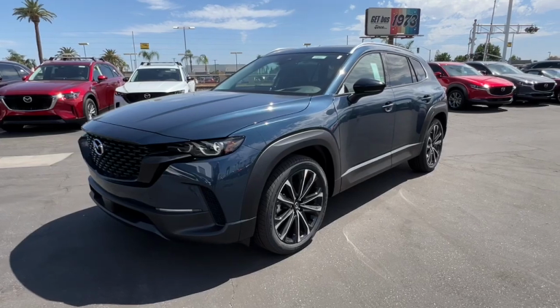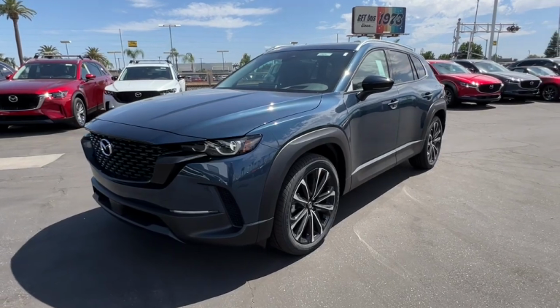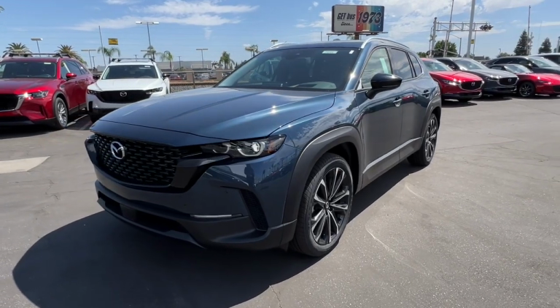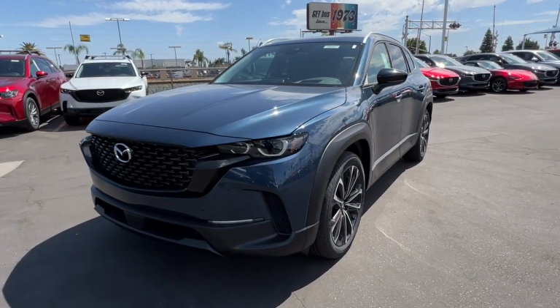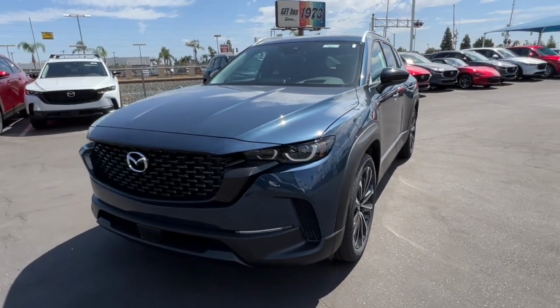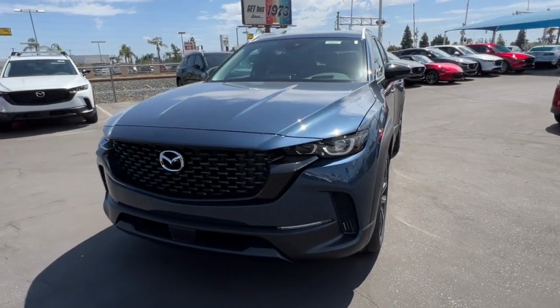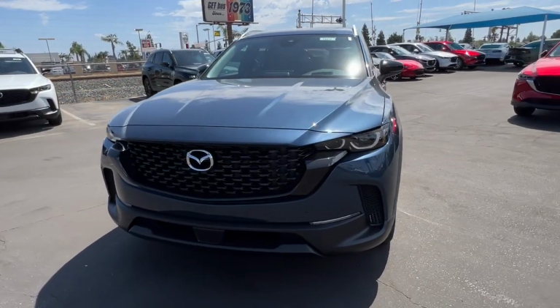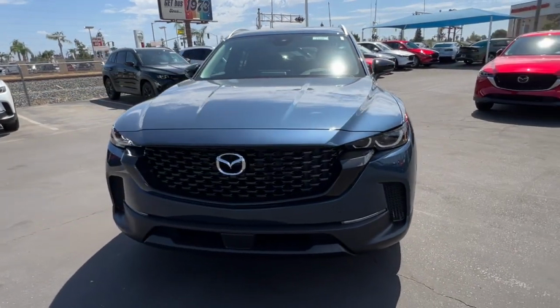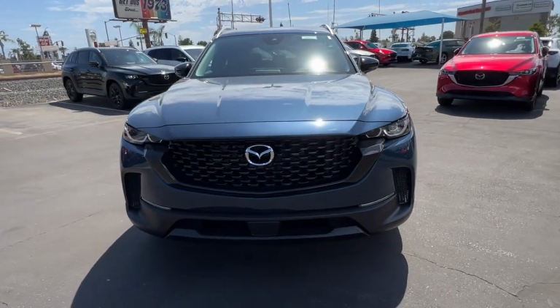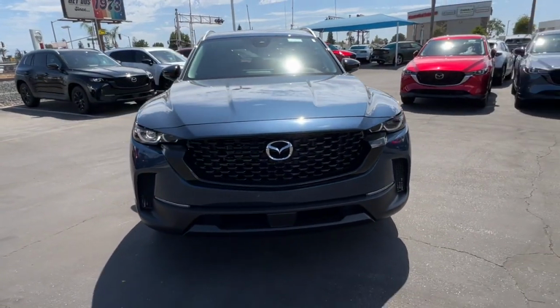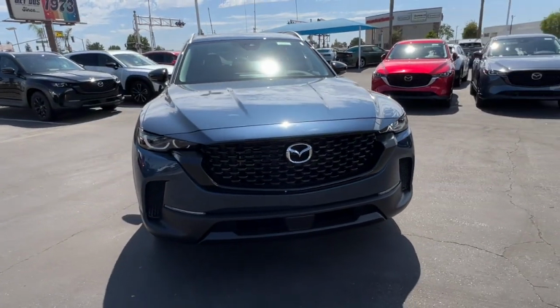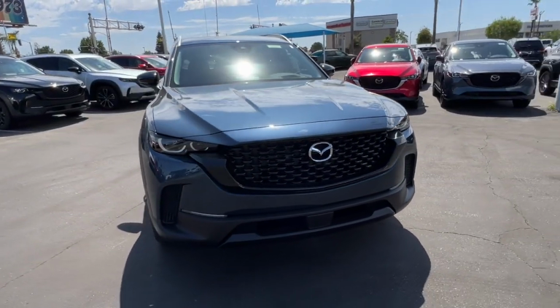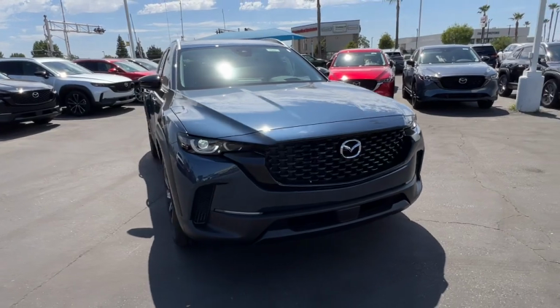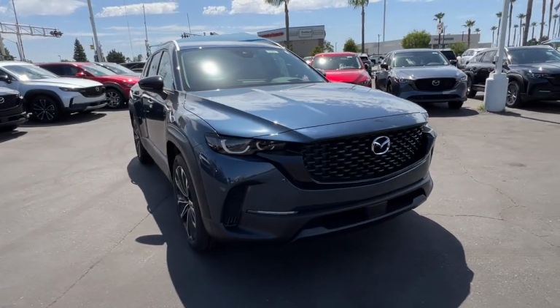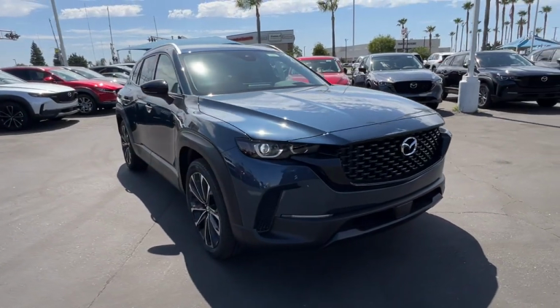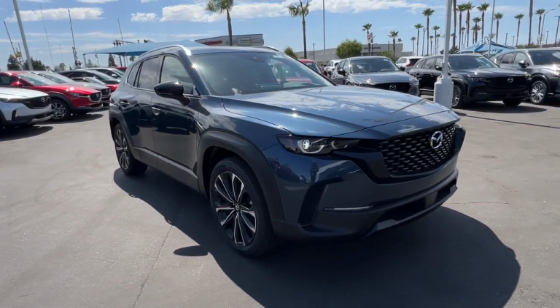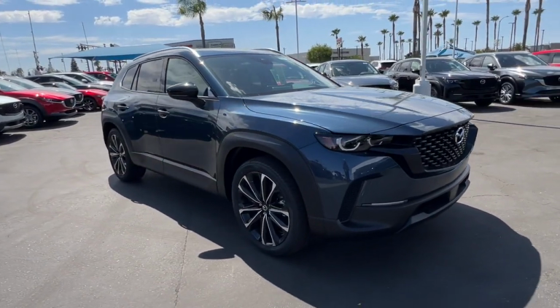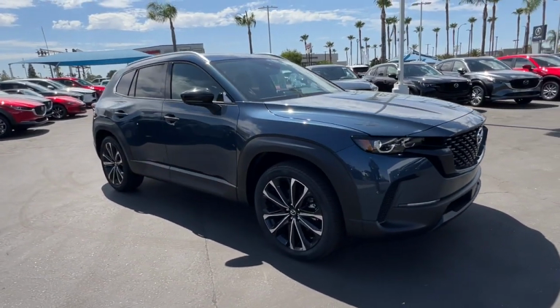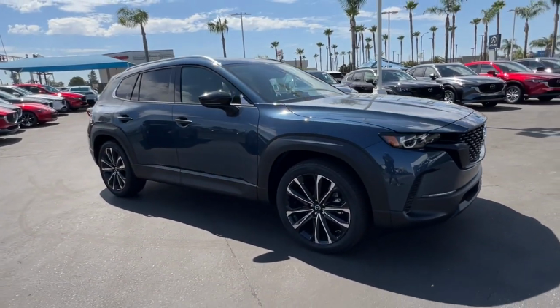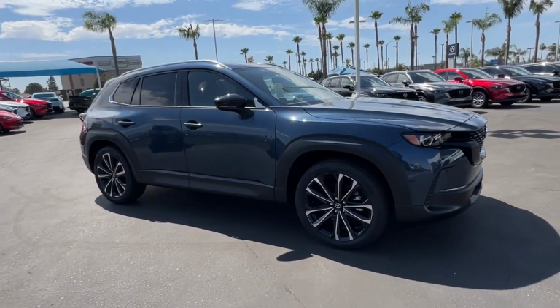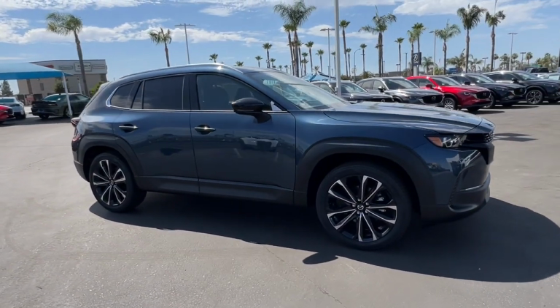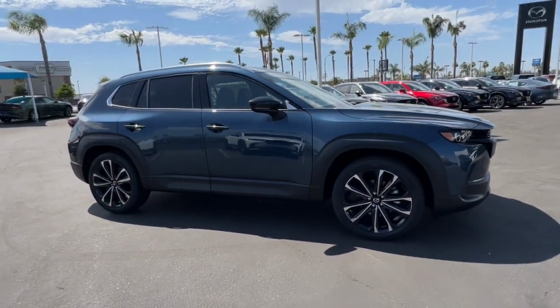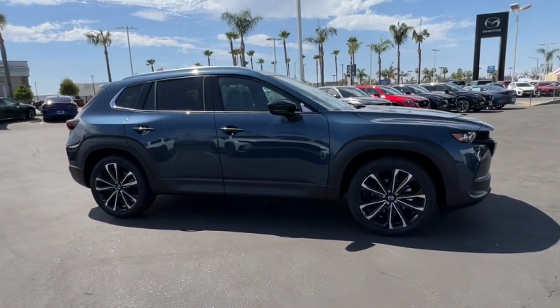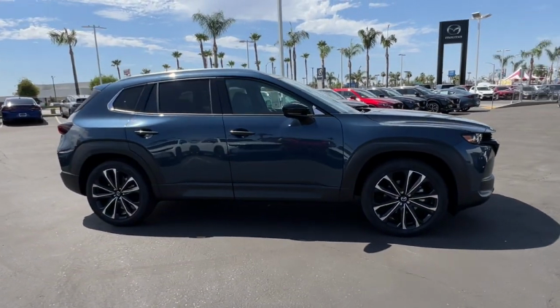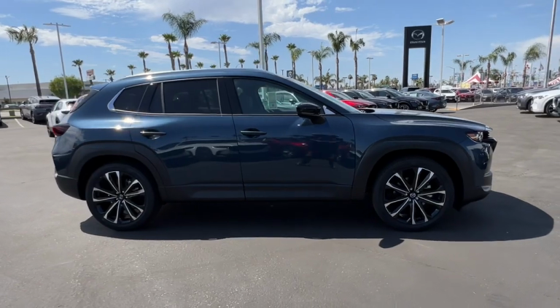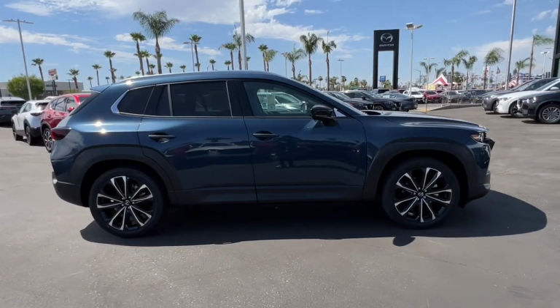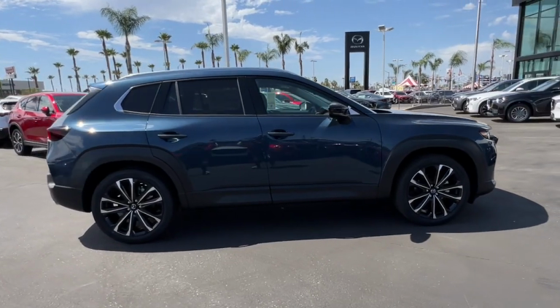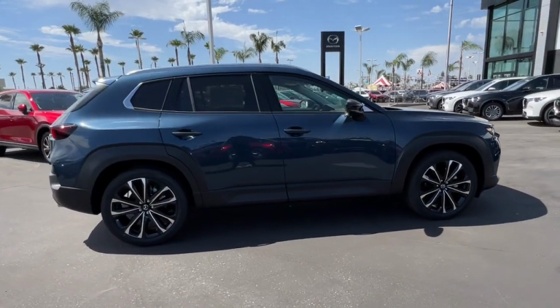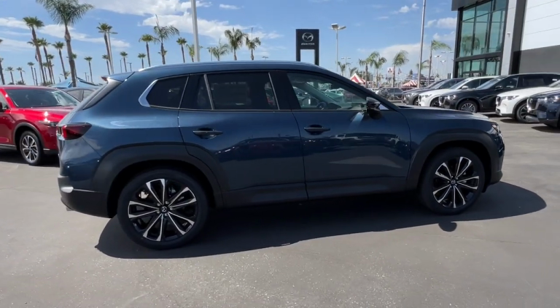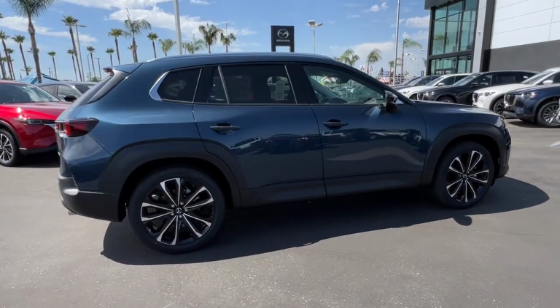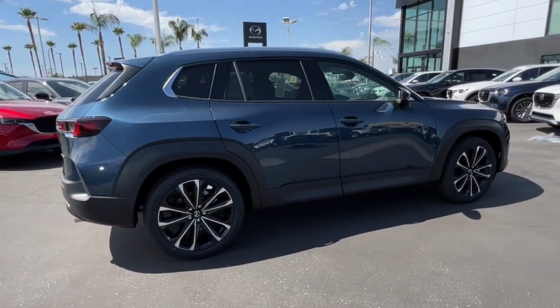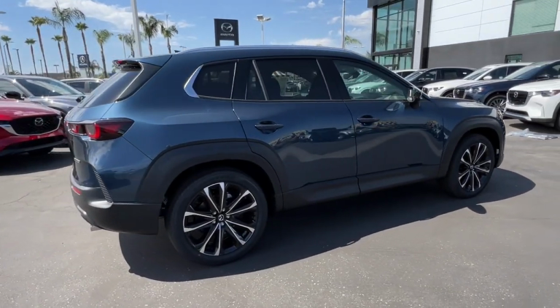You'll have love at first sight with the 2023 Mazda CX-50. Enjoy the adventure in premium comfort when you're in this upscale, well-equipped CX-50. Pleasing to drive and ruggedly capable.